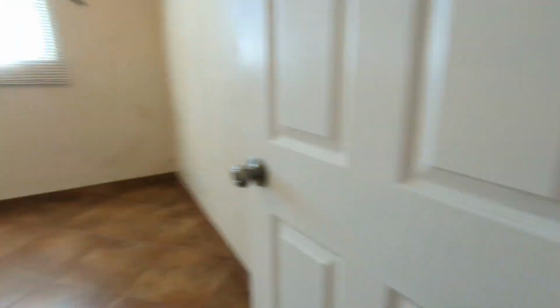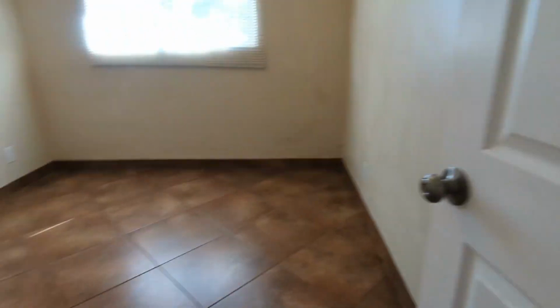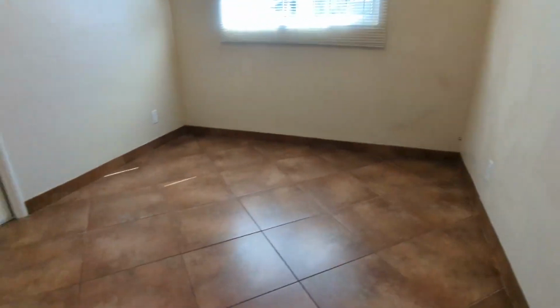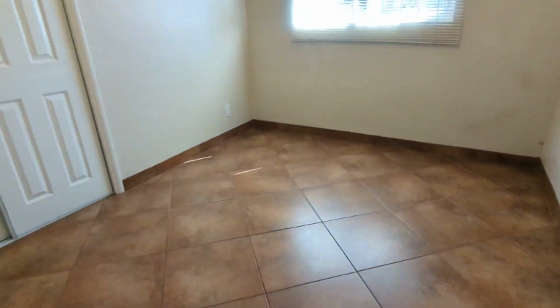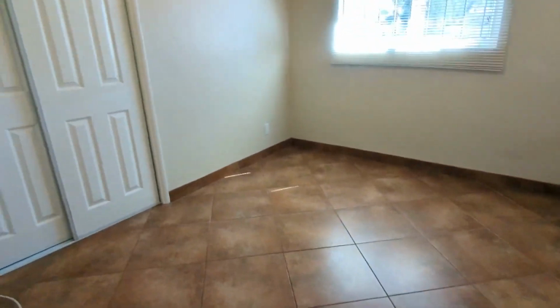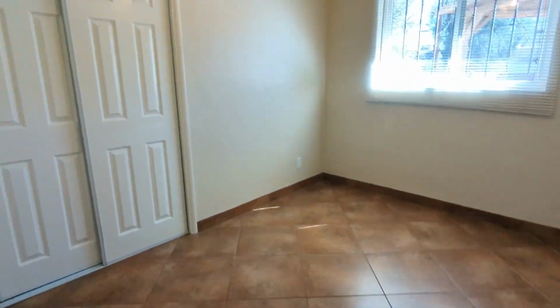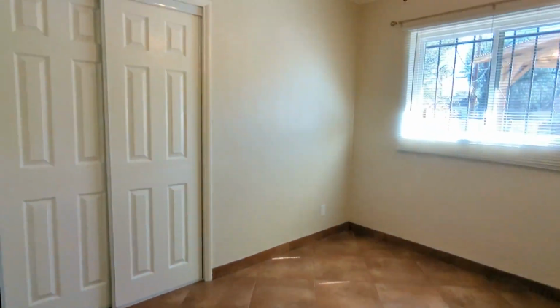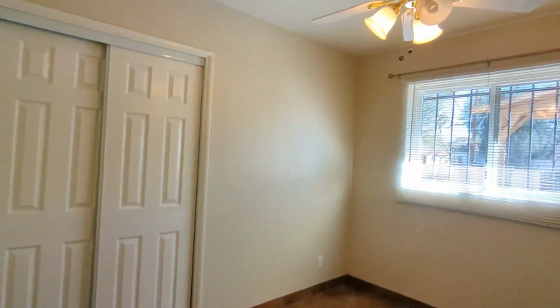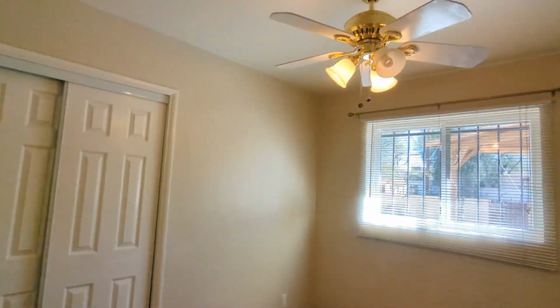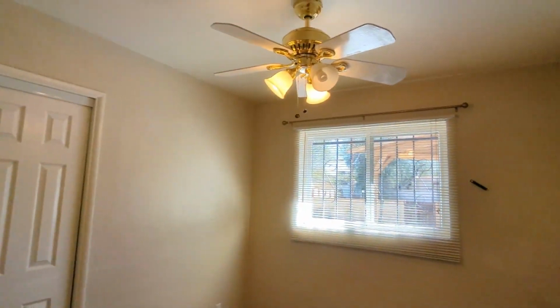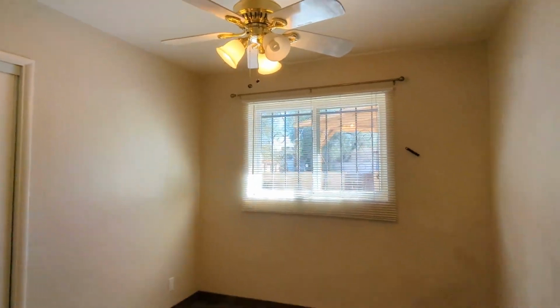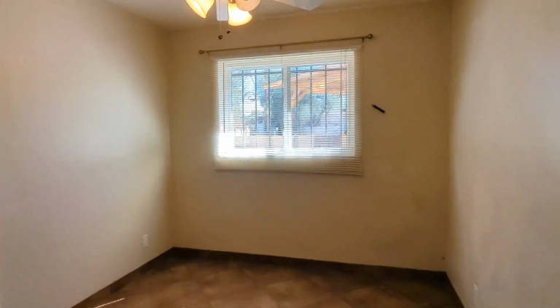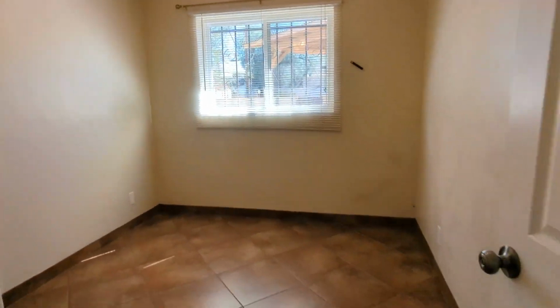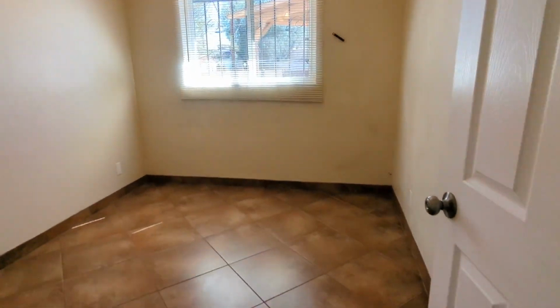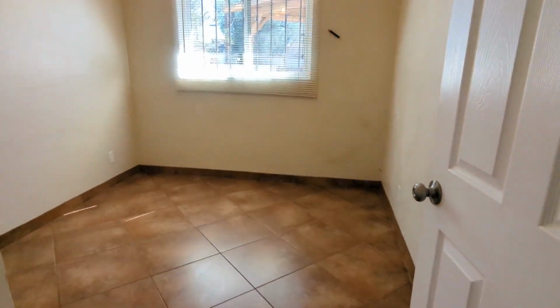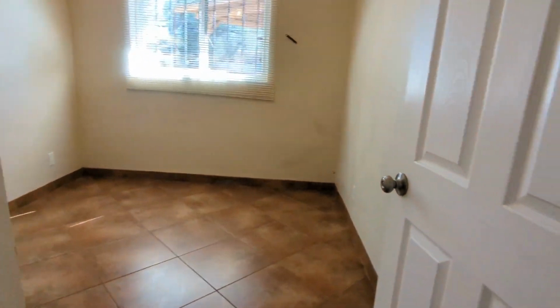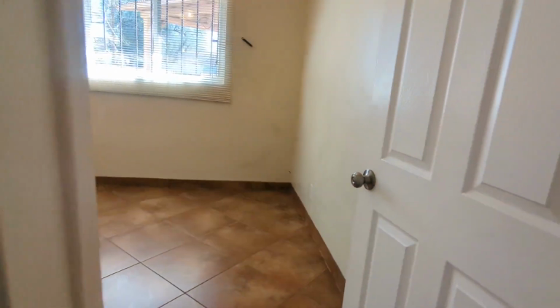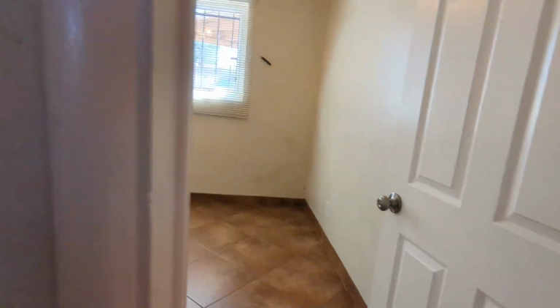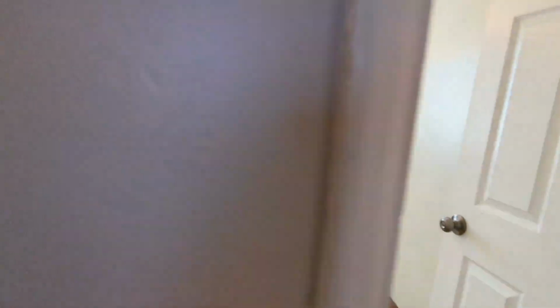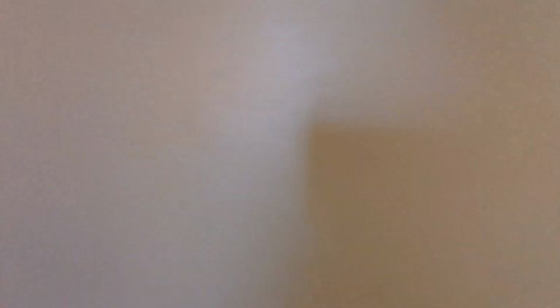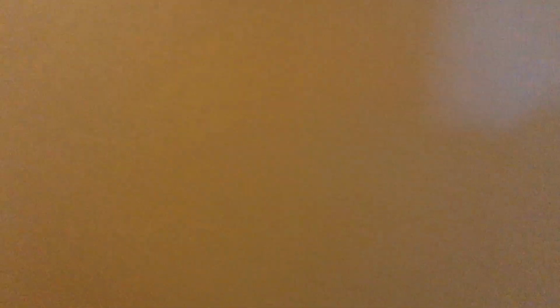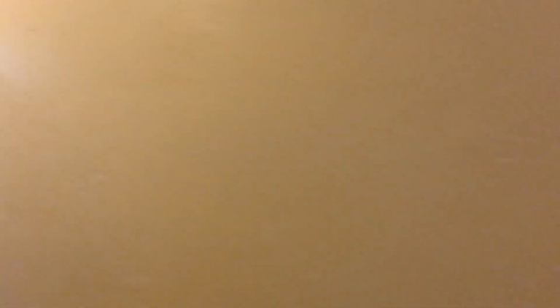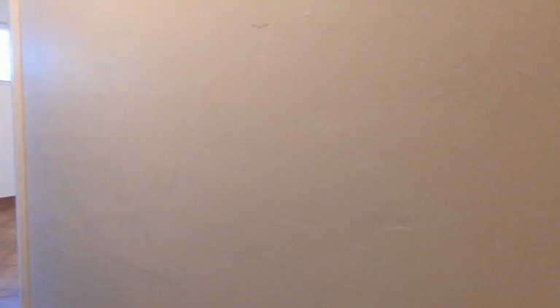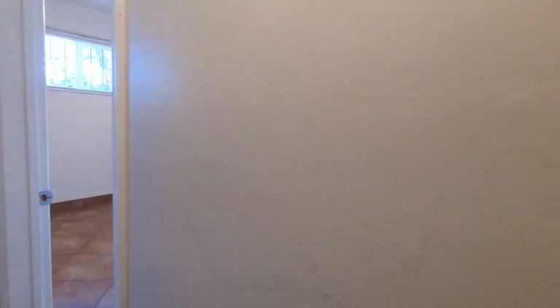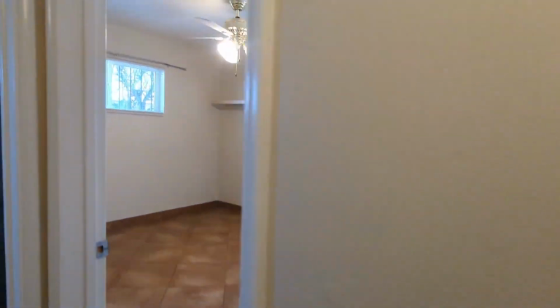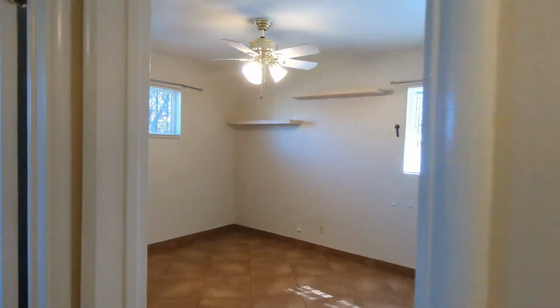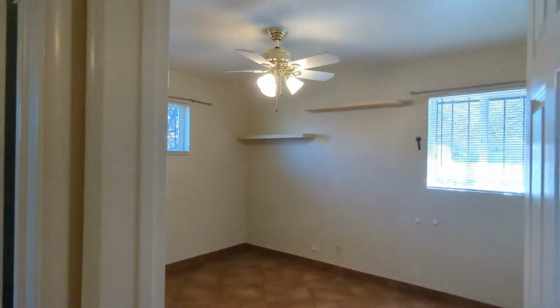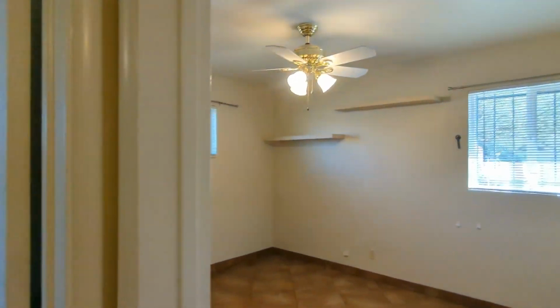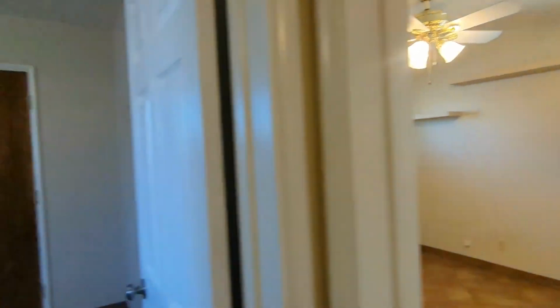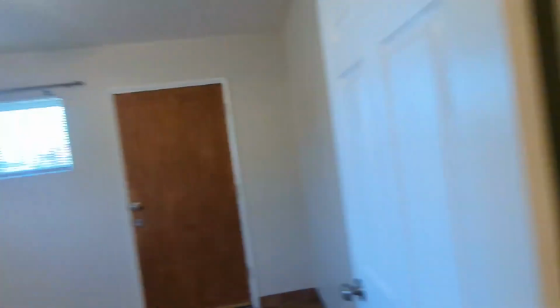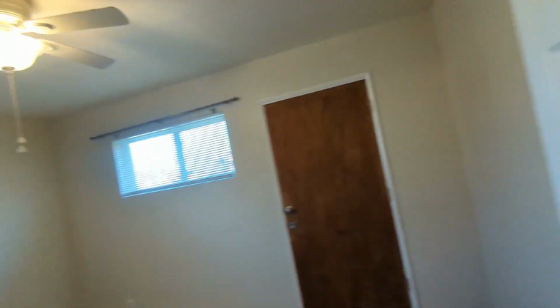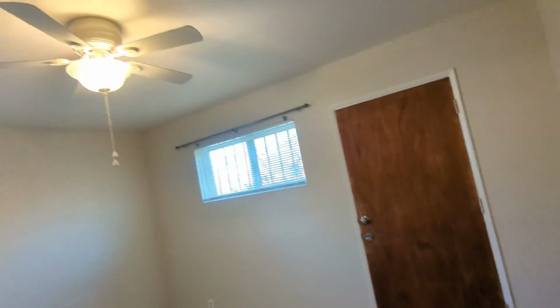And here's that third bedroom, also with a closet over there. And as you notice, they all have ceiling fans, as you can see from the other bedrooms here.